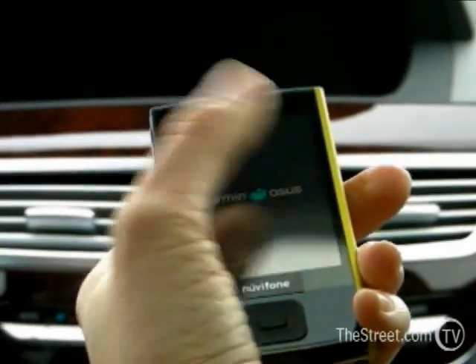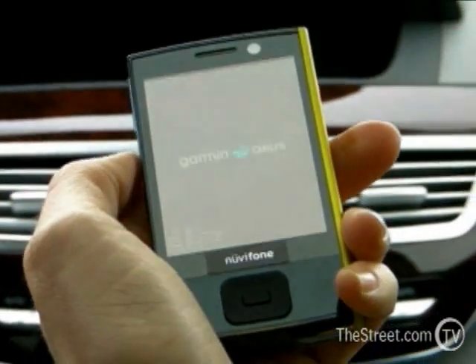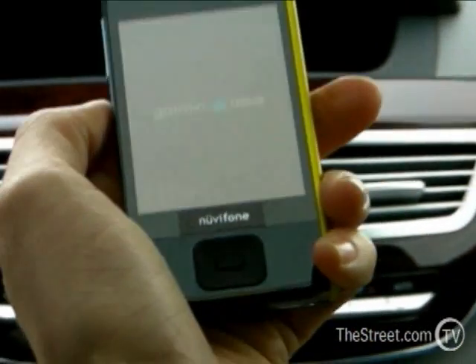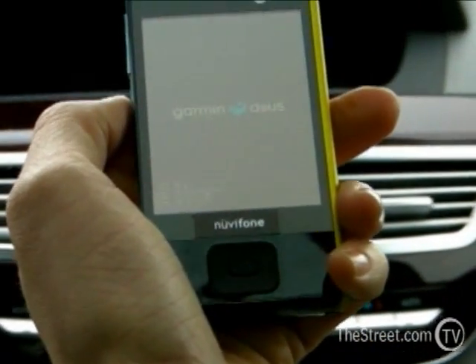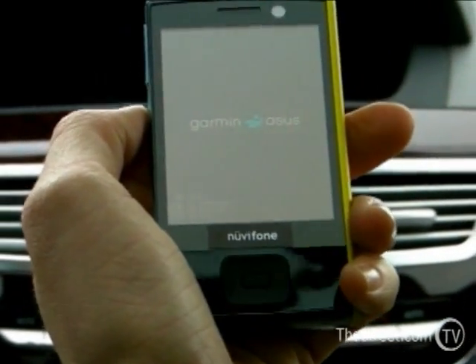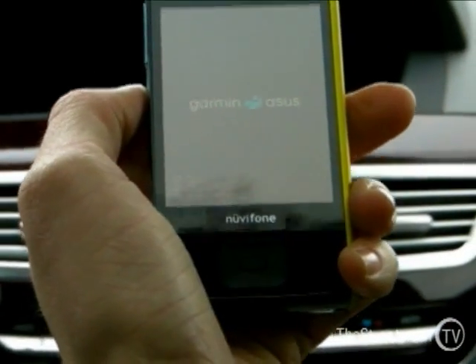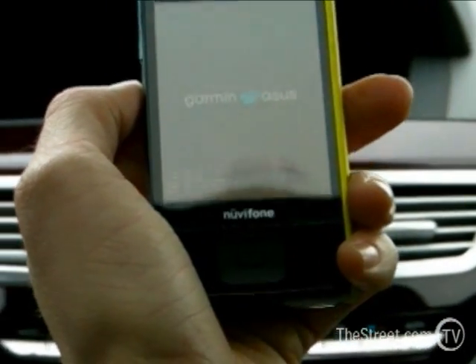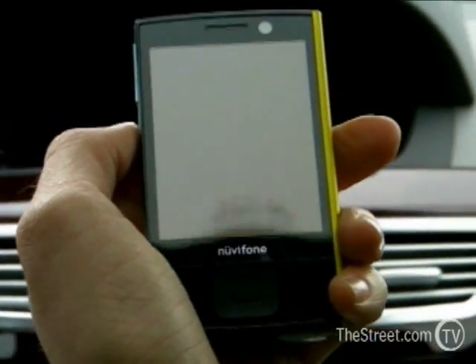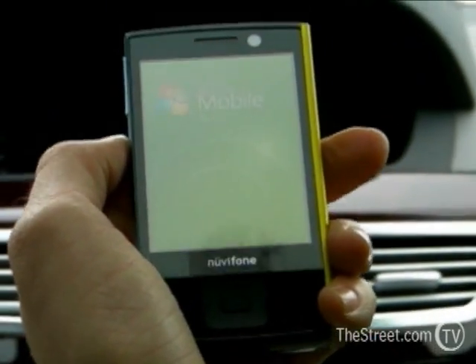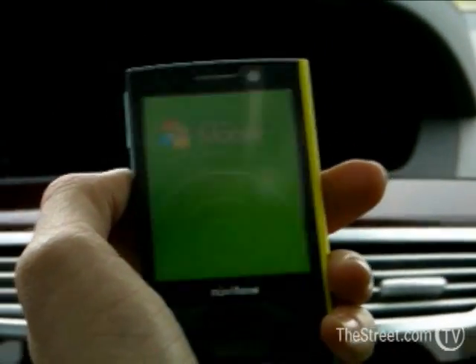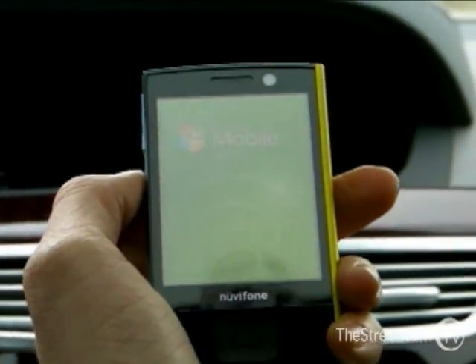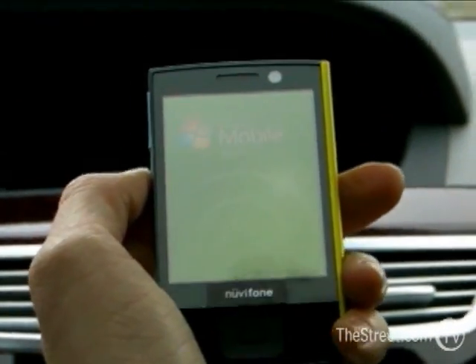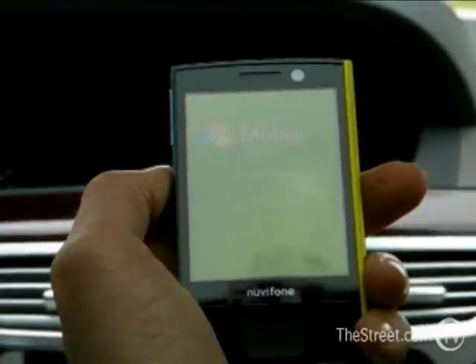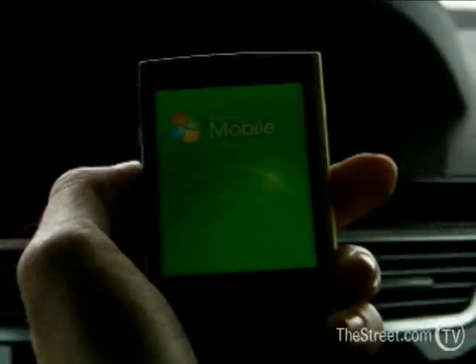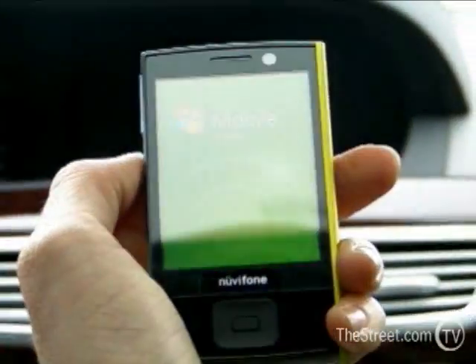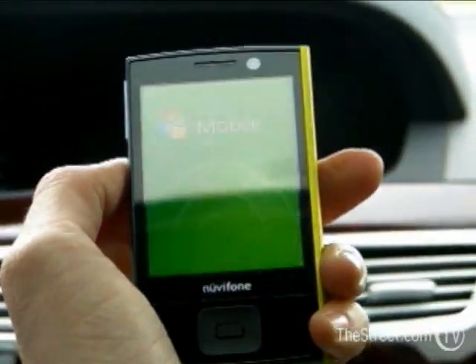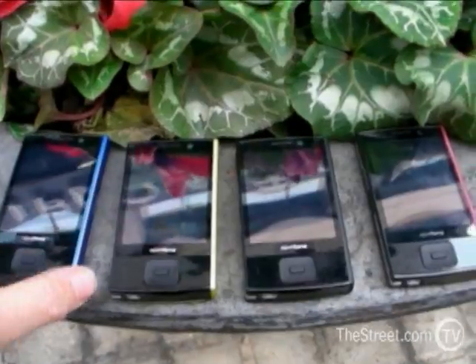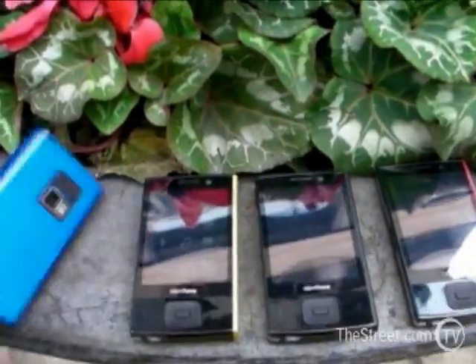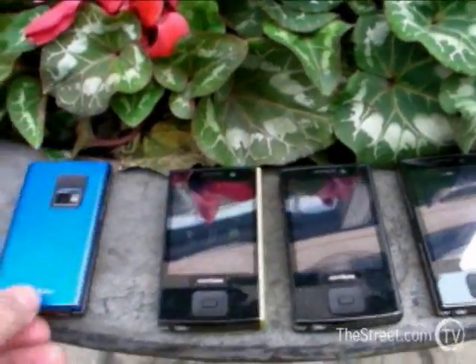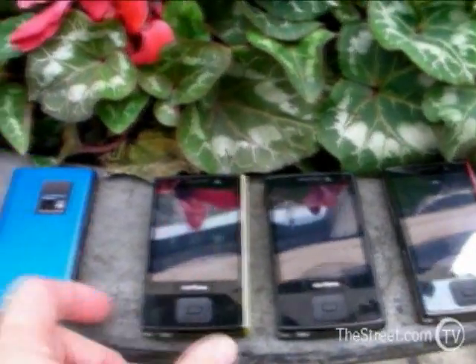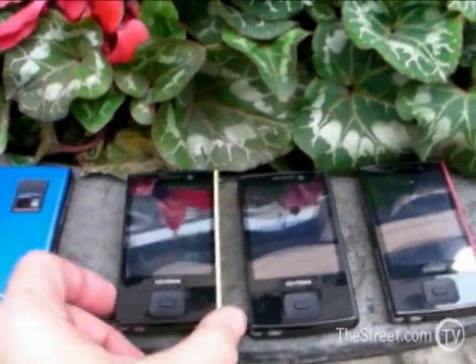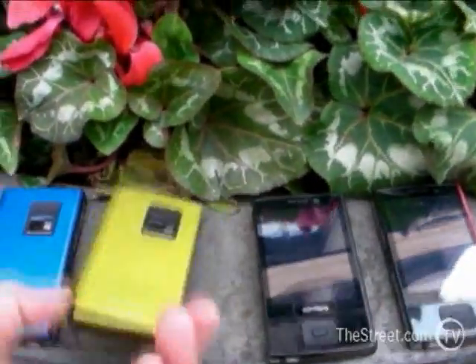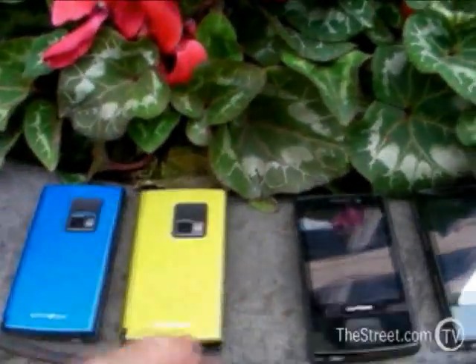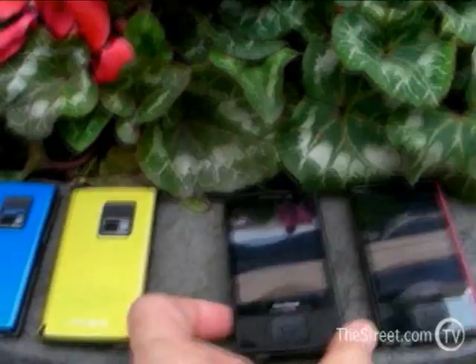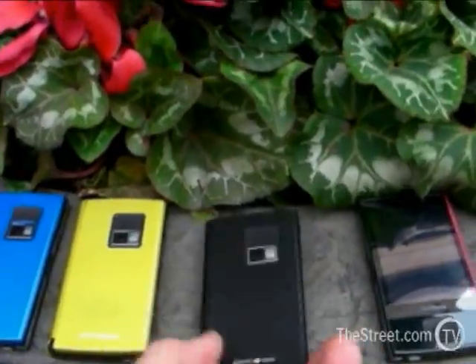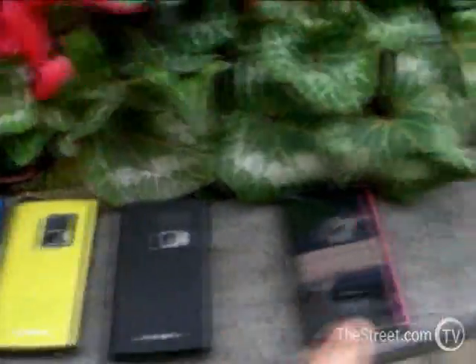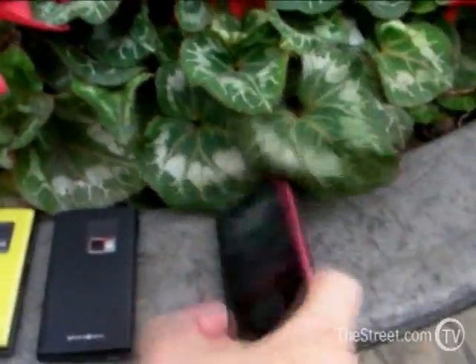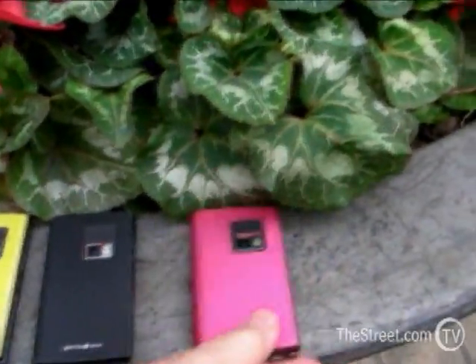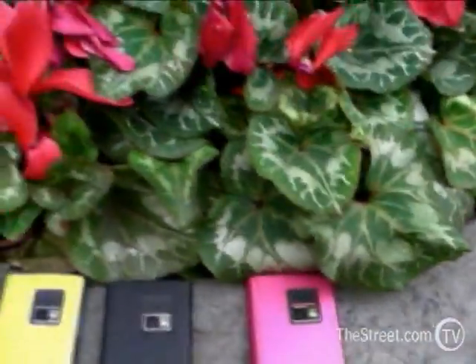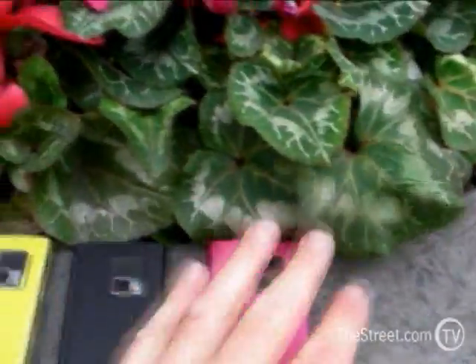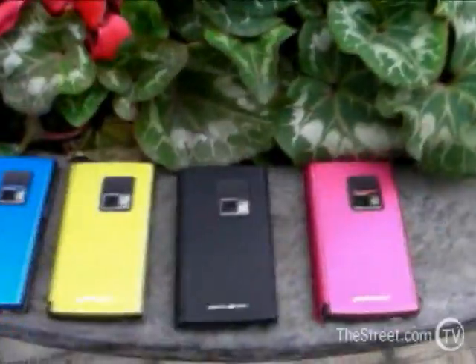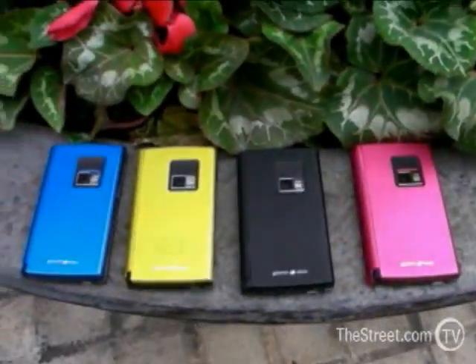Everything on the phone is touchscreen. It uses a Windows Mobile 6.1 operating system, and so with that you can have enterprise email. On the new NuviPhone G60, it does not have enterprise email. So that's one of the distinguishing factors between the two.